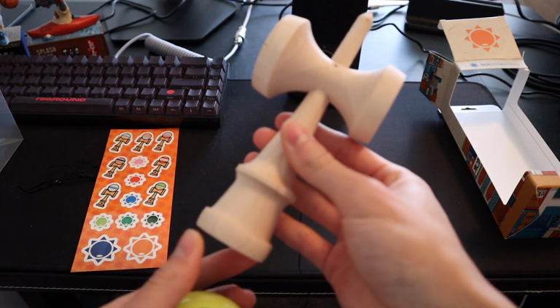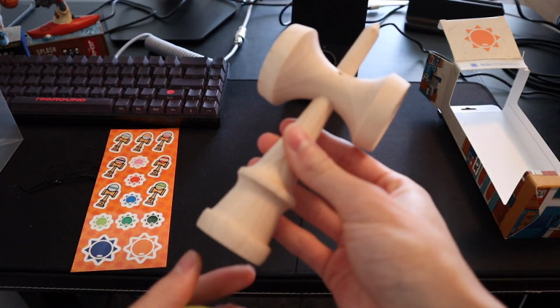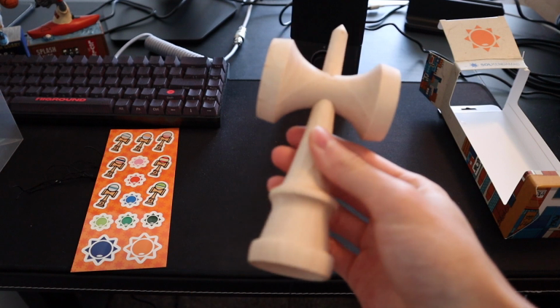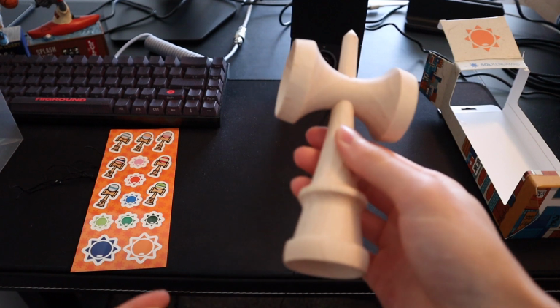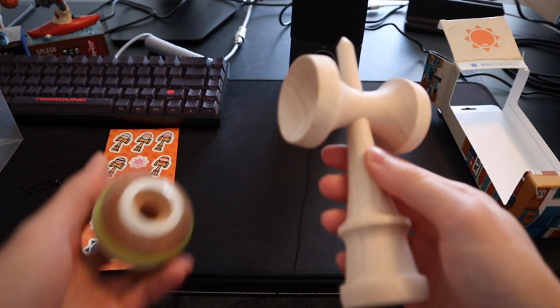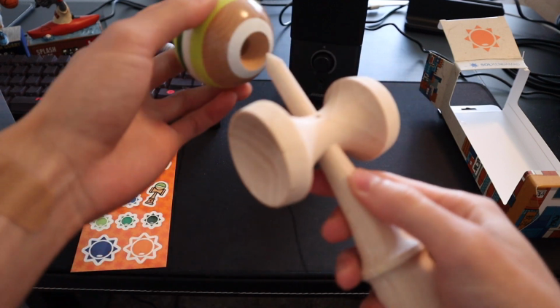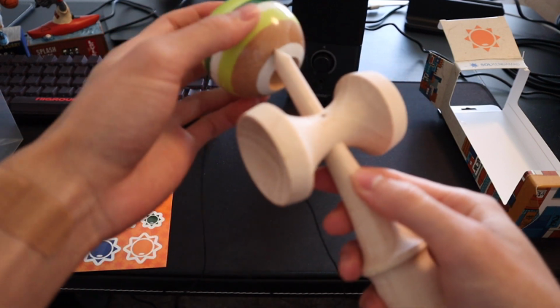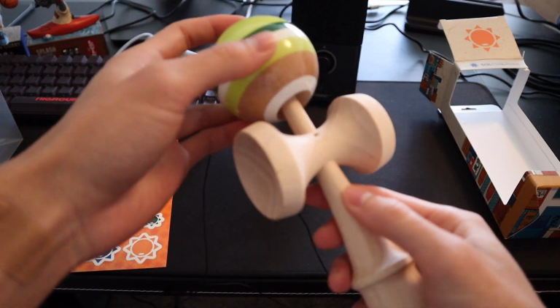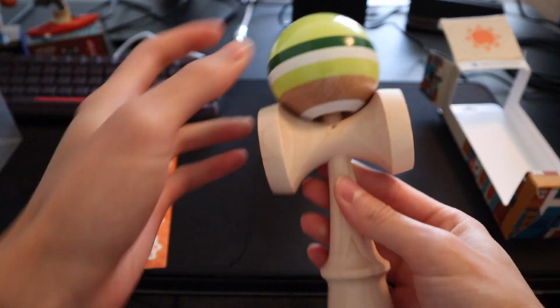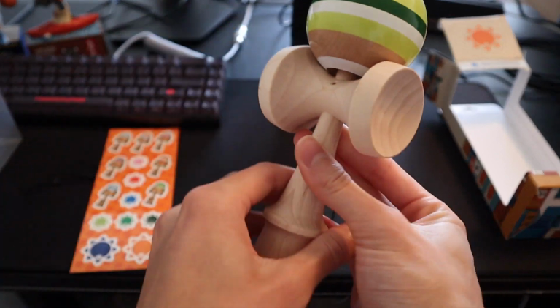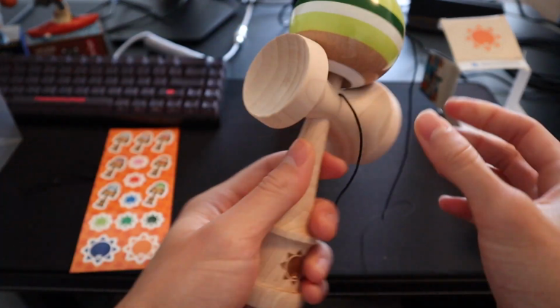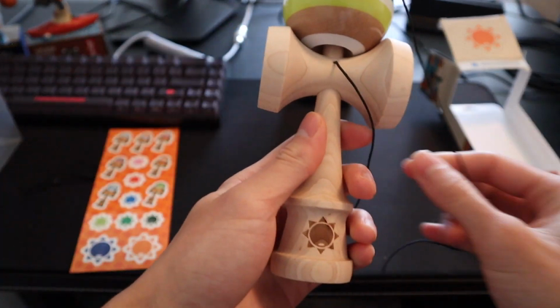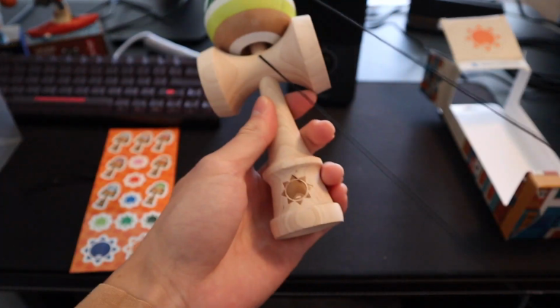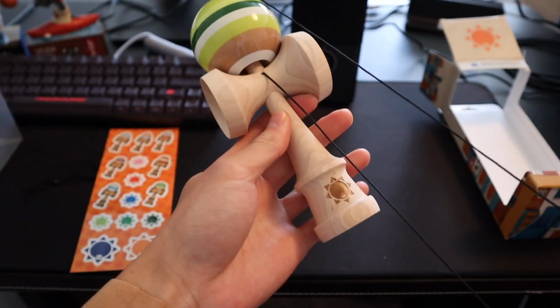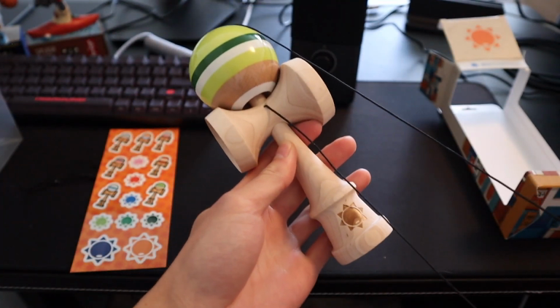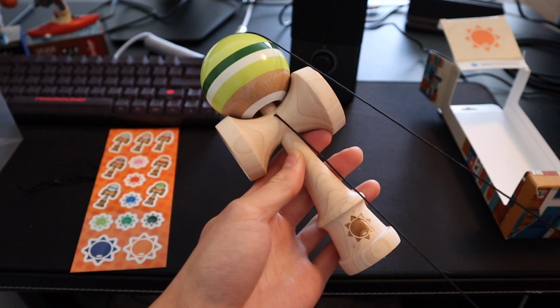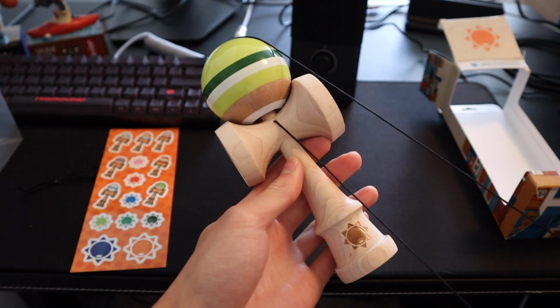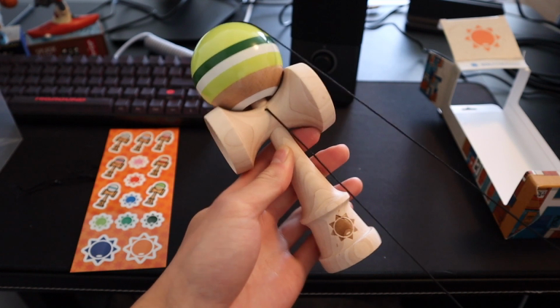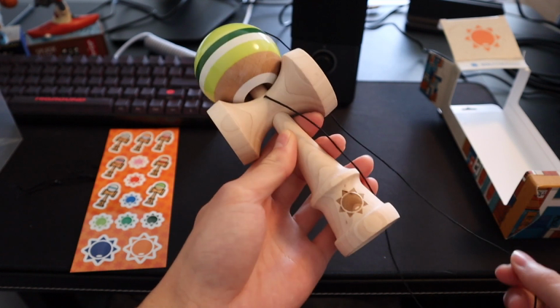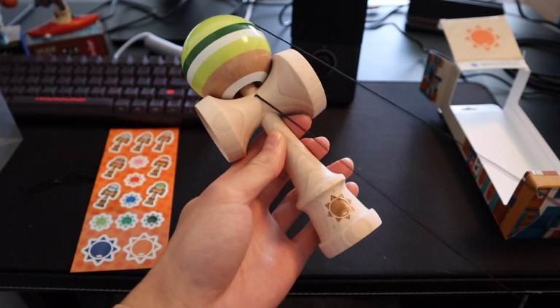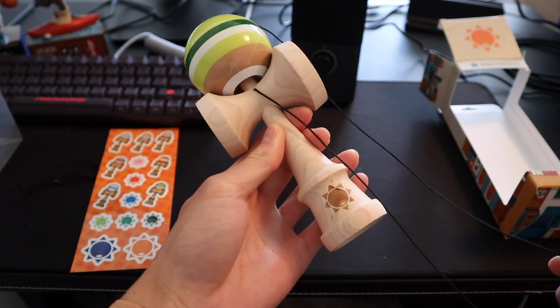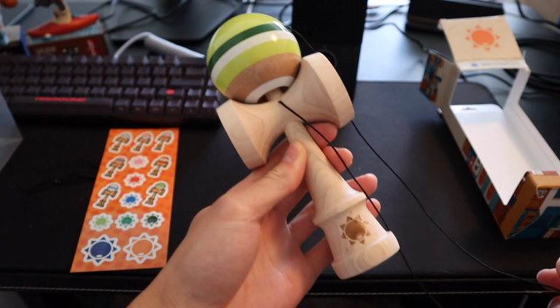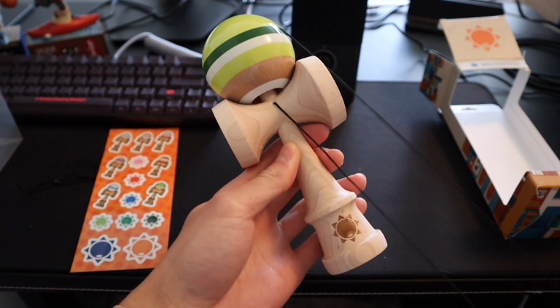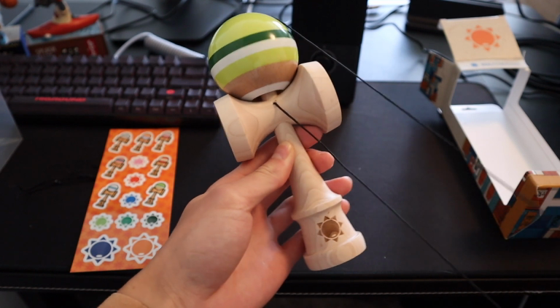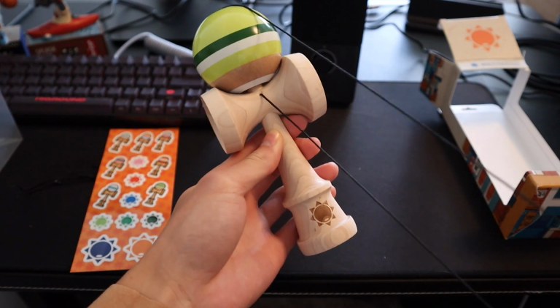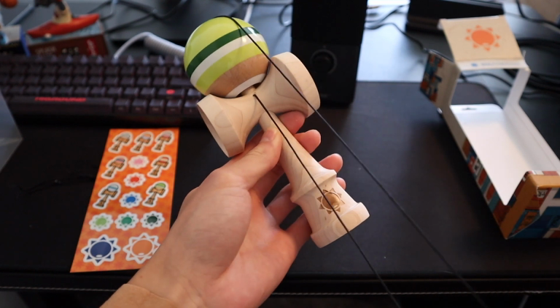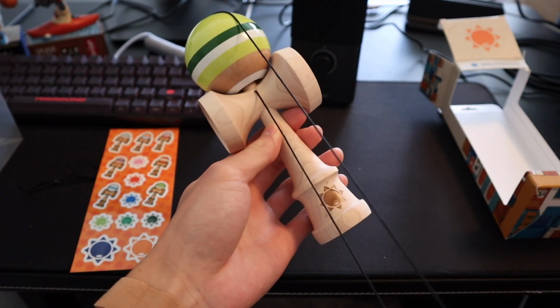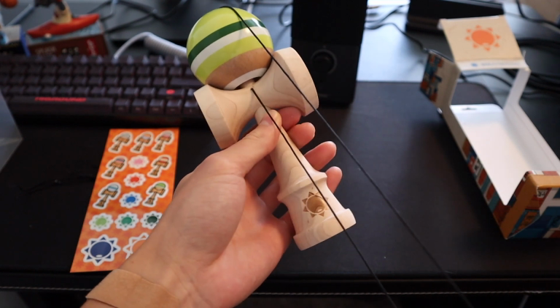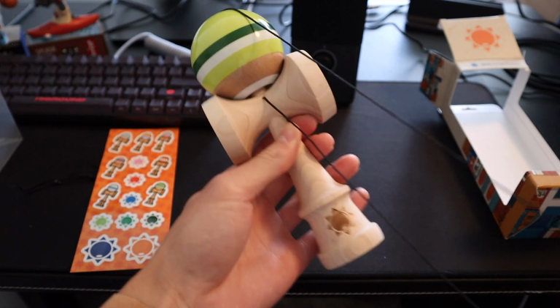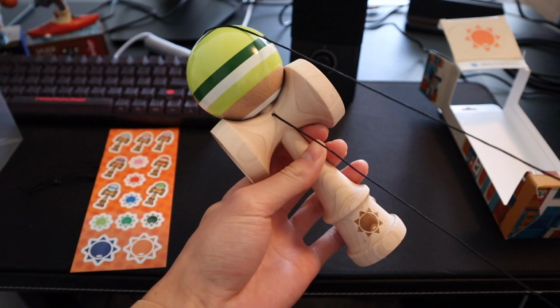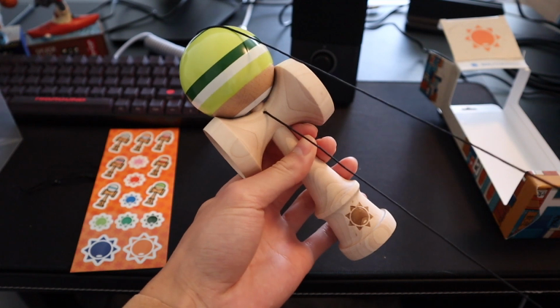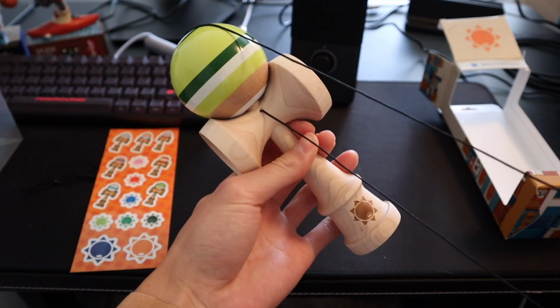Maple is probably my favorite wood because it's just so durable and so versatile — just a great wood to play with.